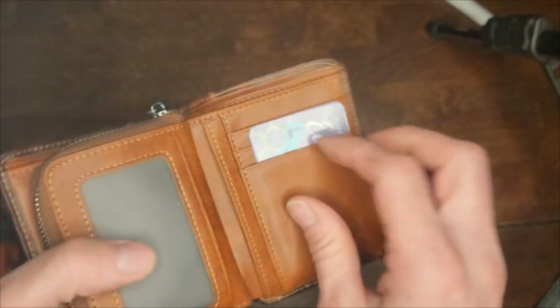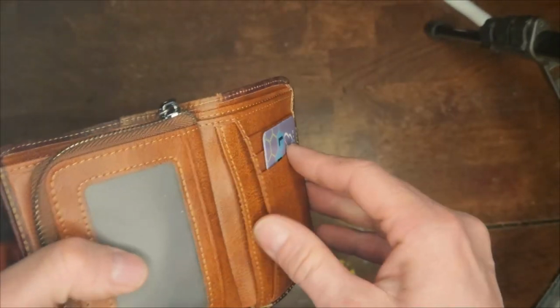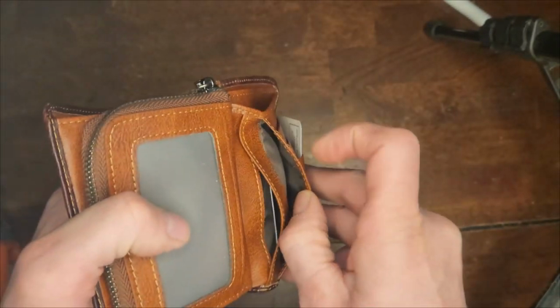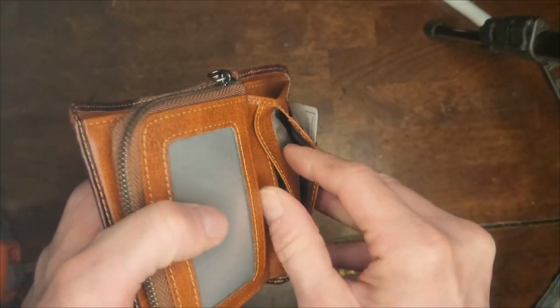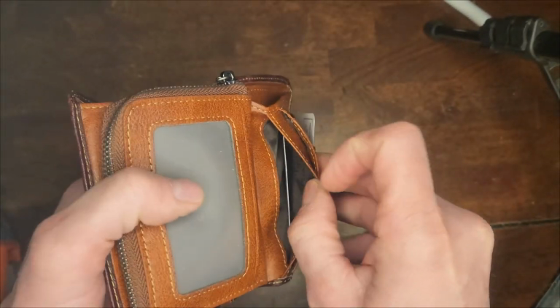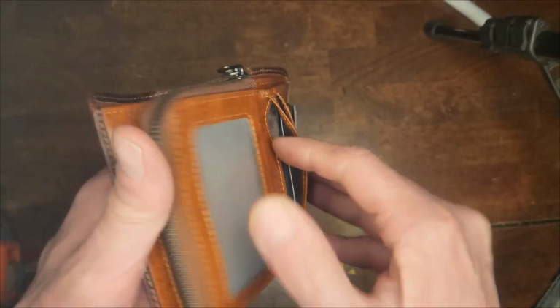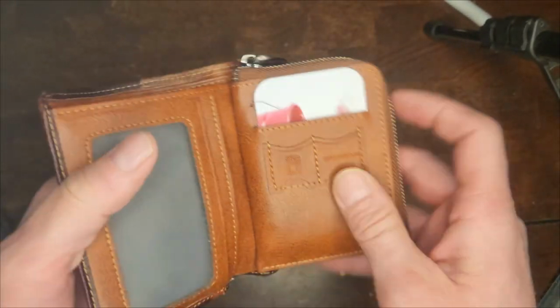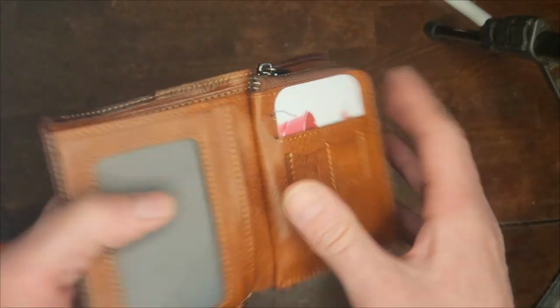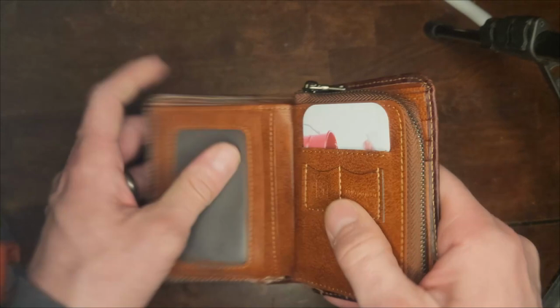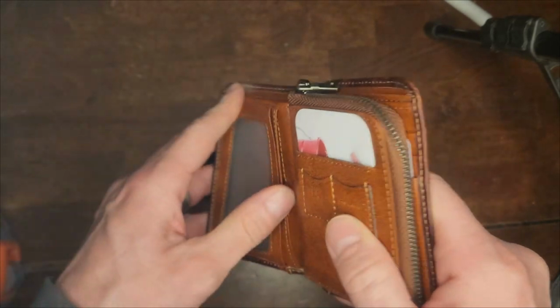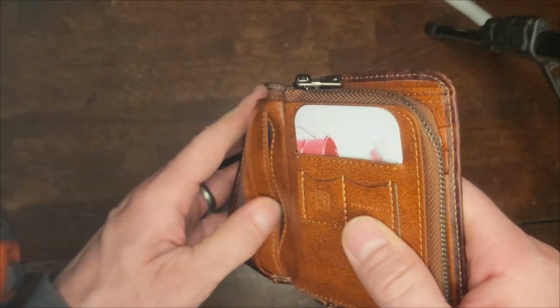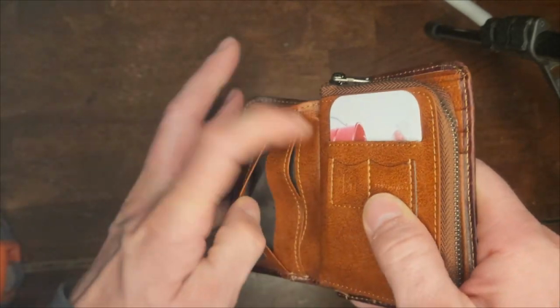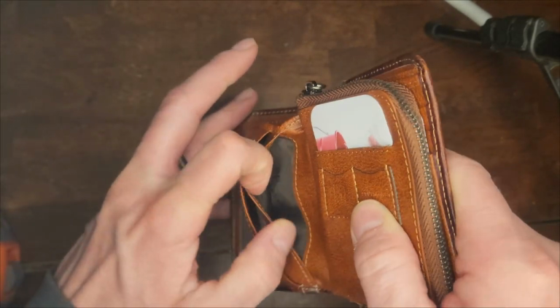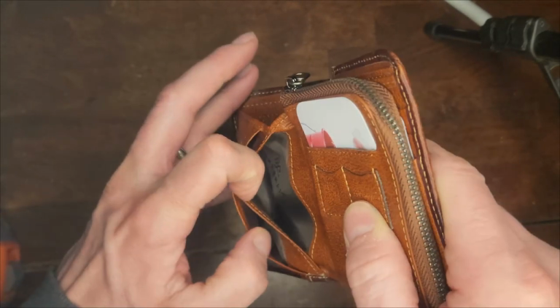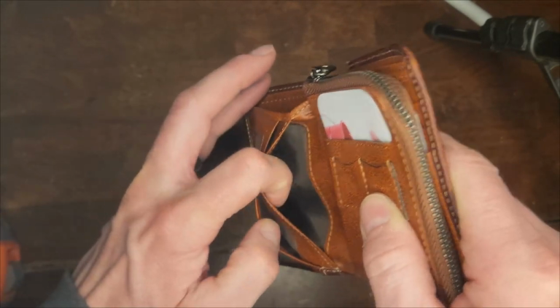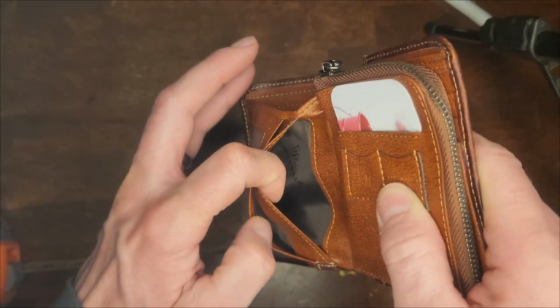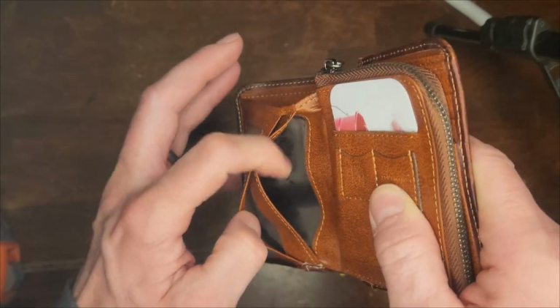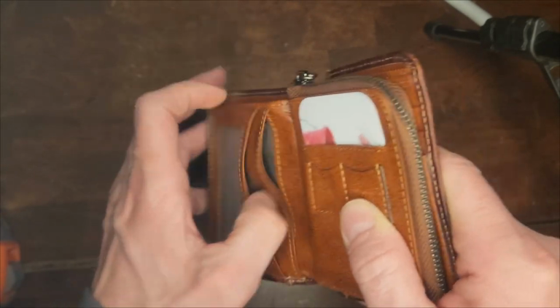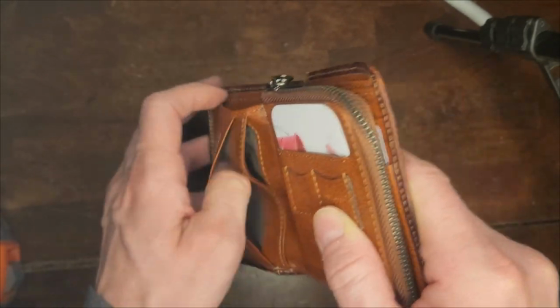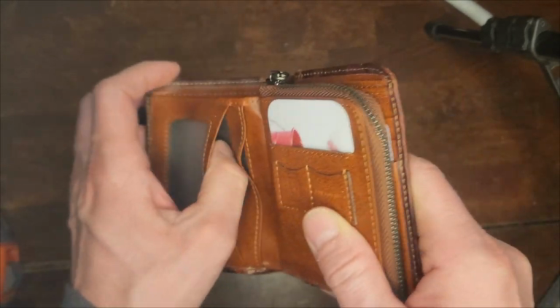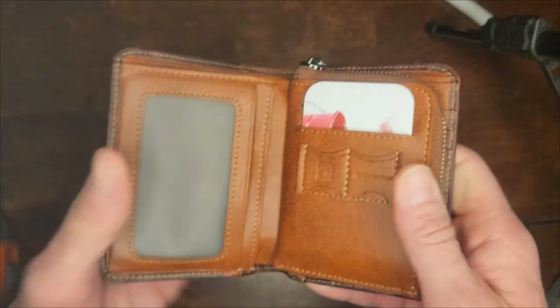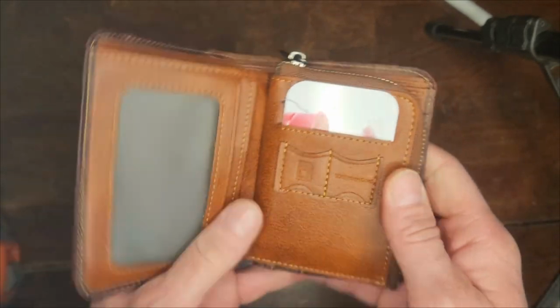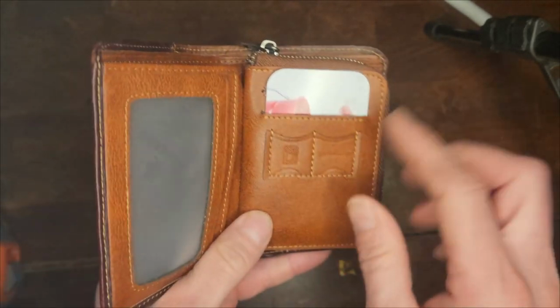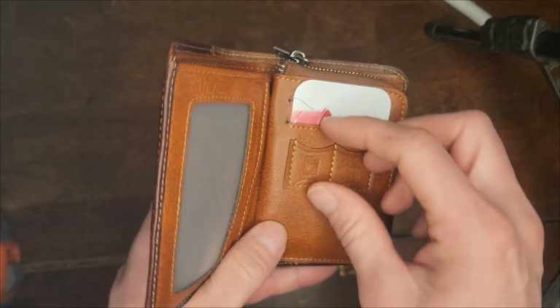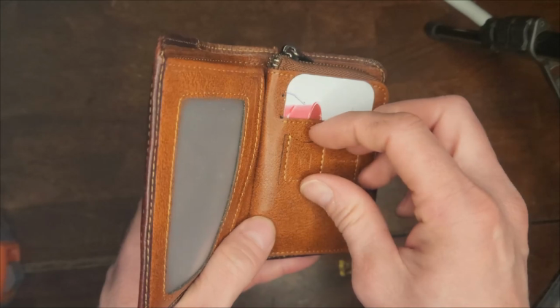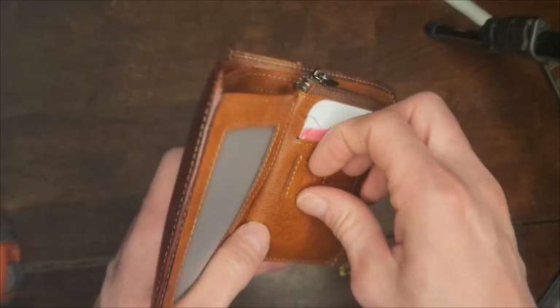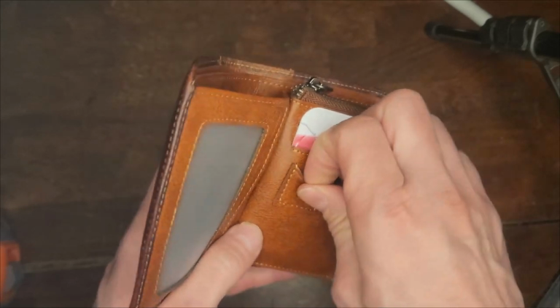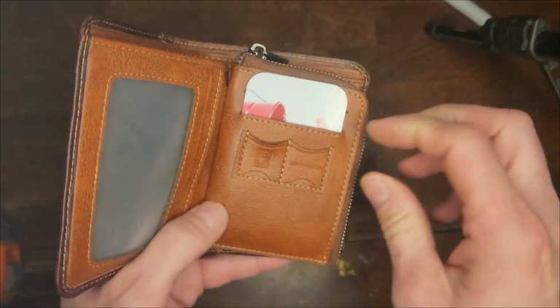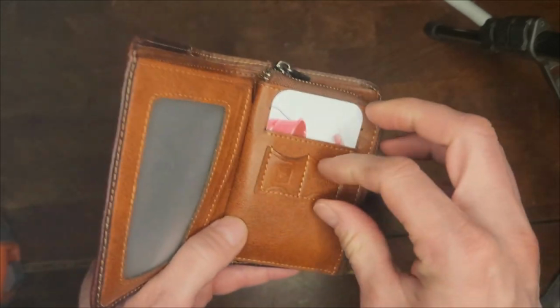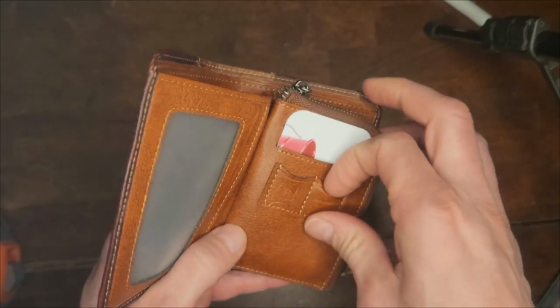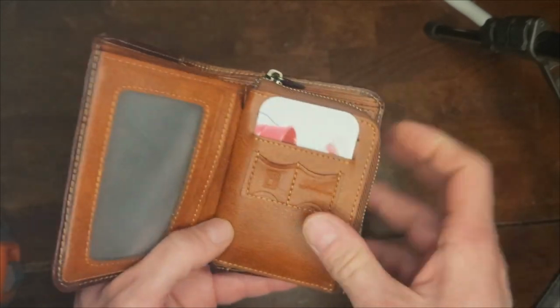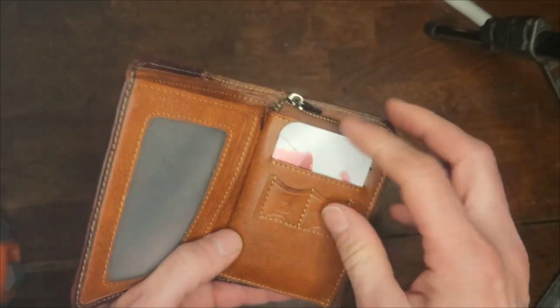It has four side pockets to put more stuff in it. It also has a SIM card holder and a memory card holder.